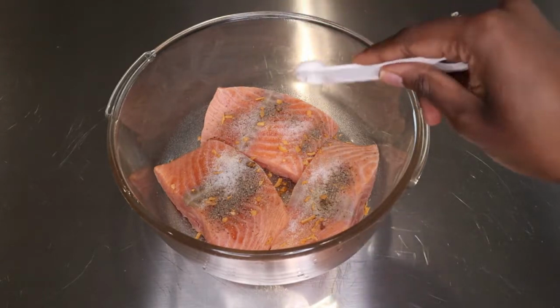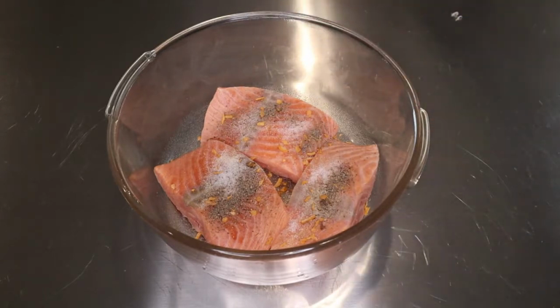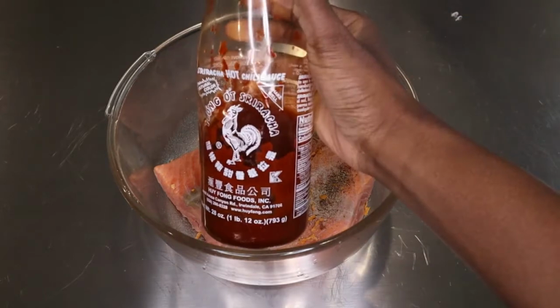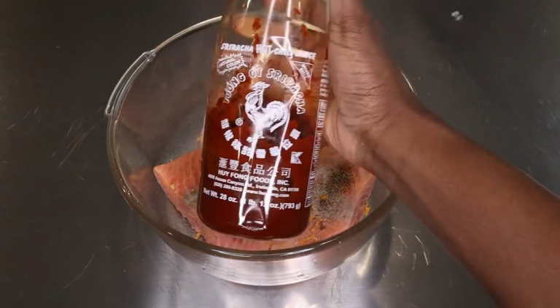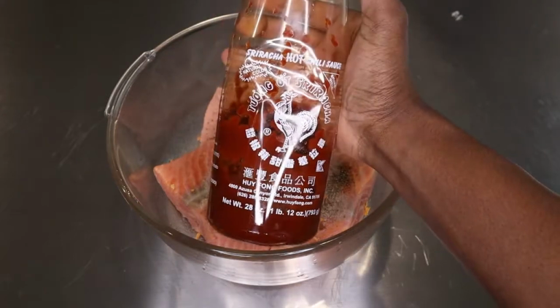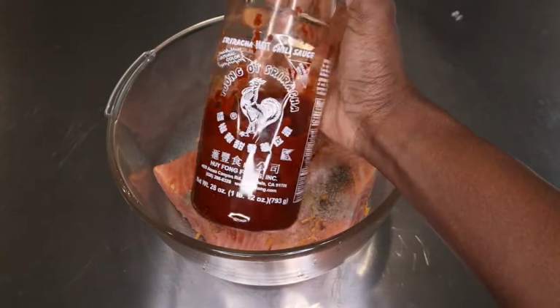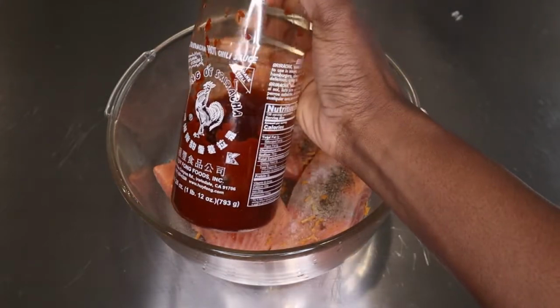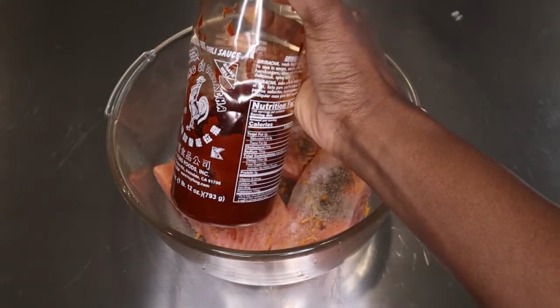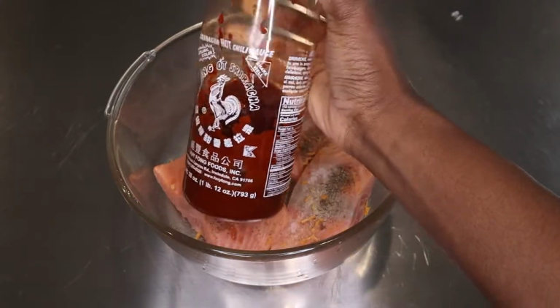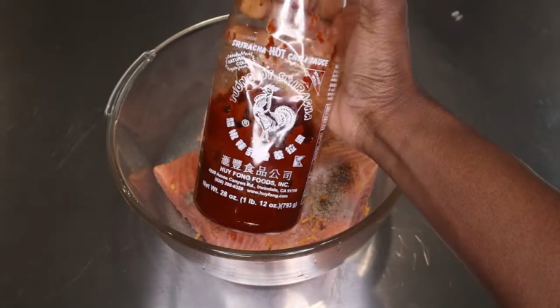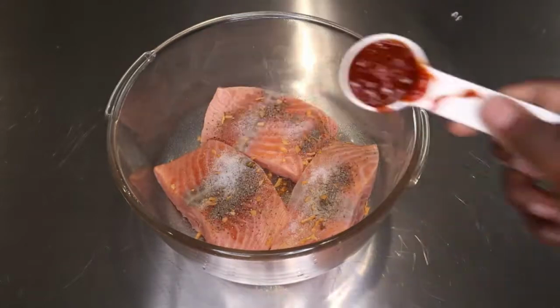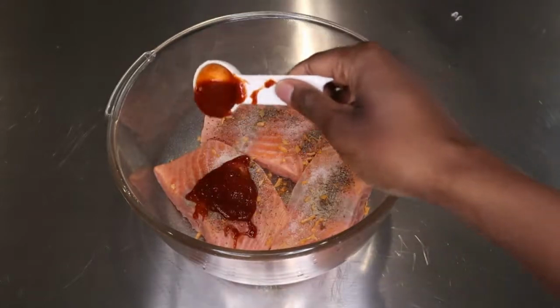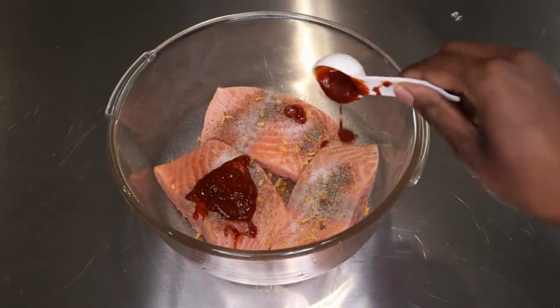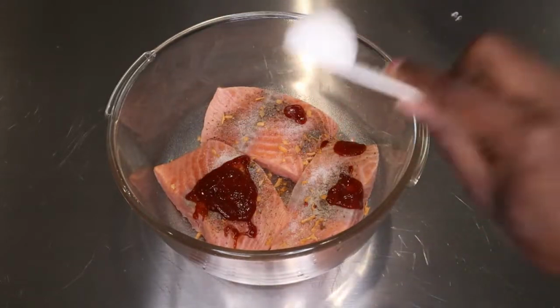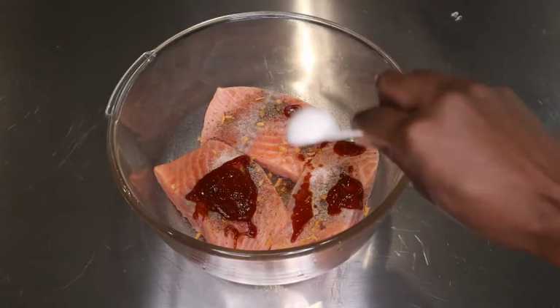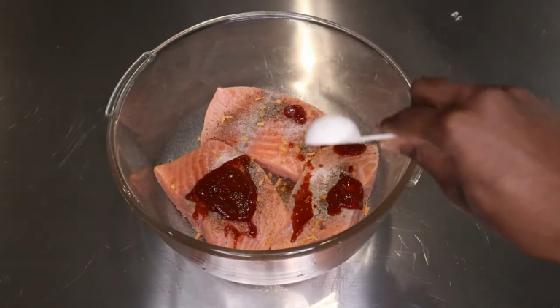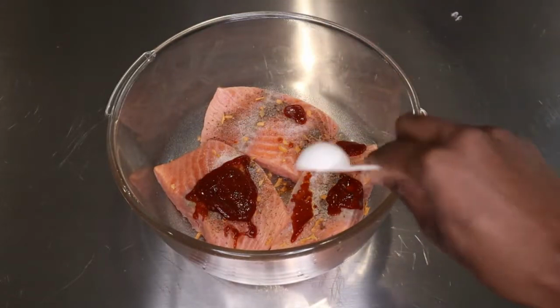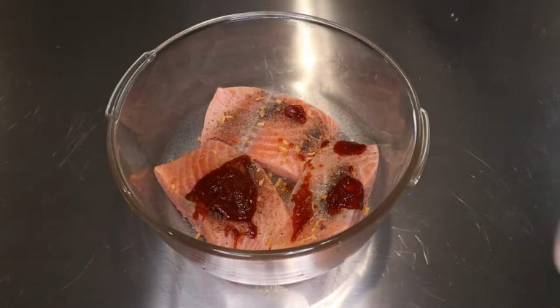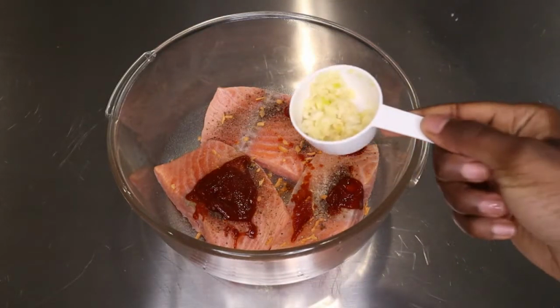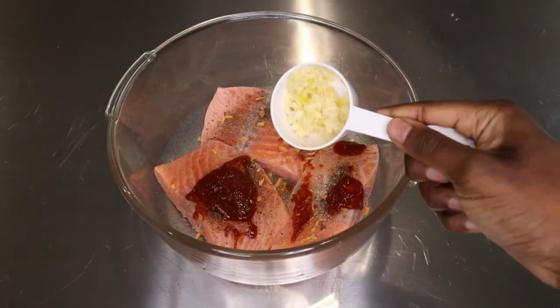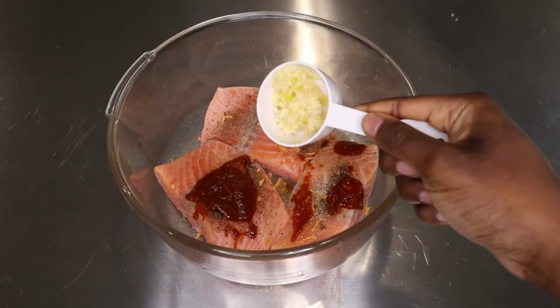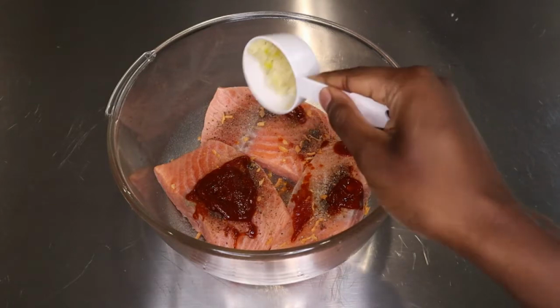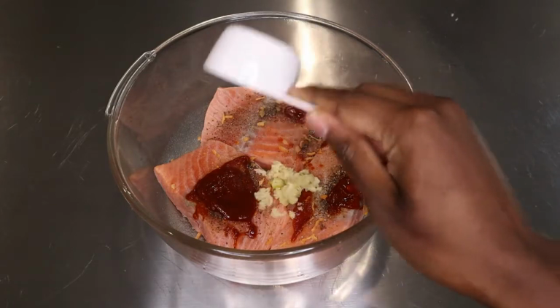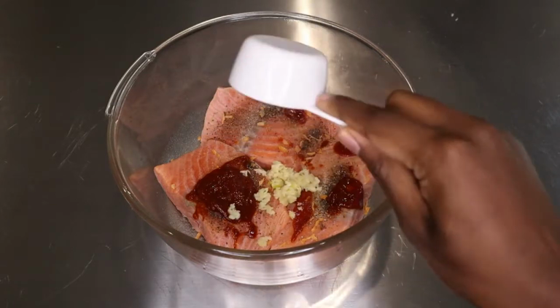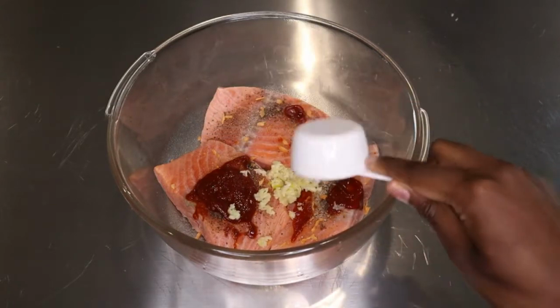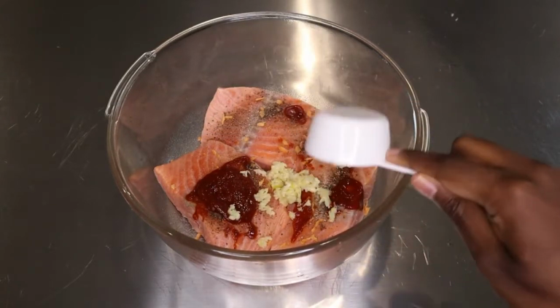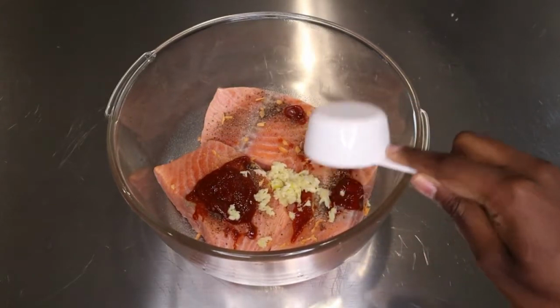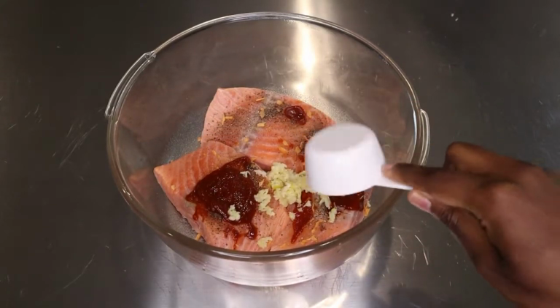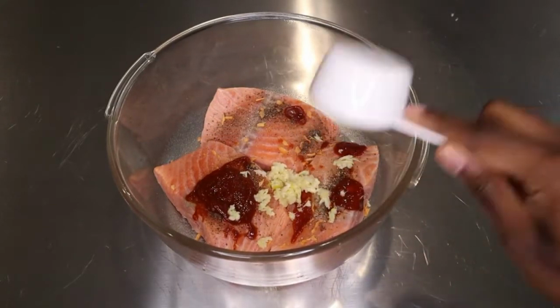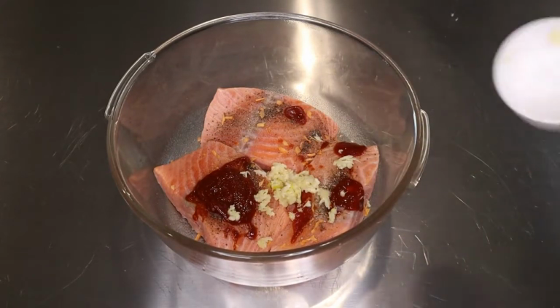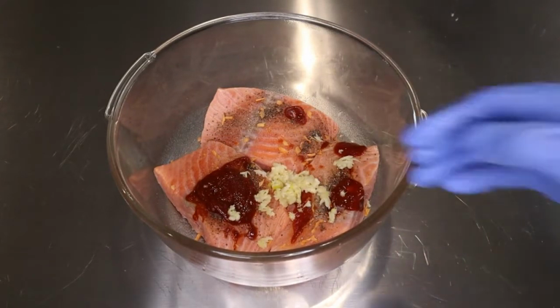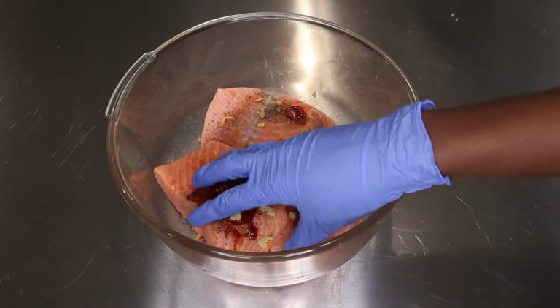Then I'm going to add one and a half tablespoons of sriracha sauce. This just adds a lot of kick — it doesn't make it spicy but just adds a lot of flavor. And finally, I'm going to add three large cloves of garlic, and that is it.